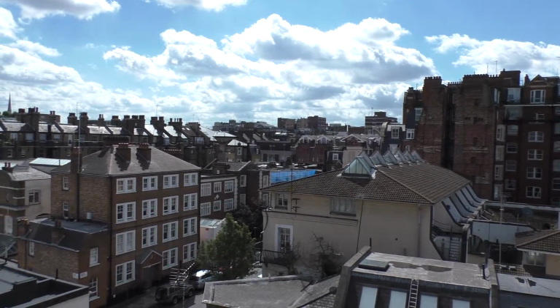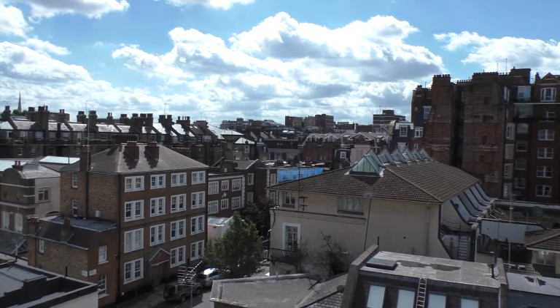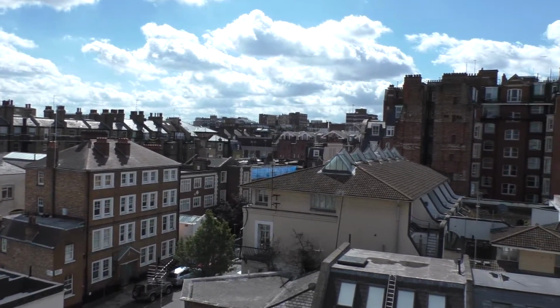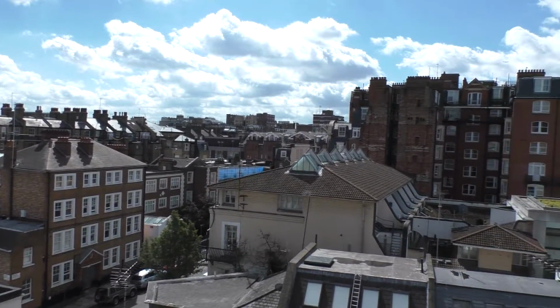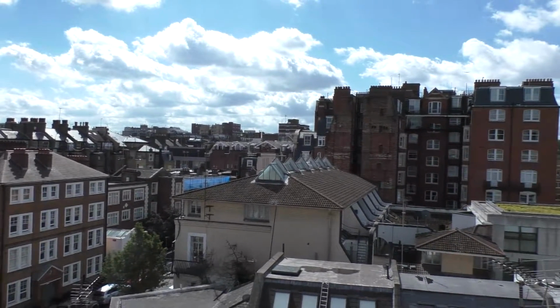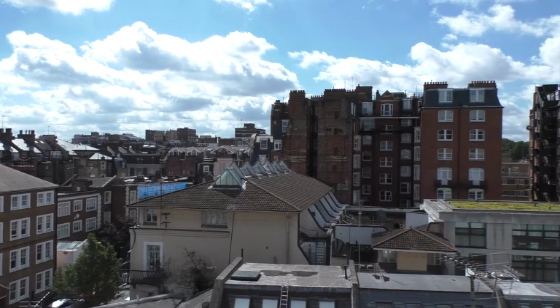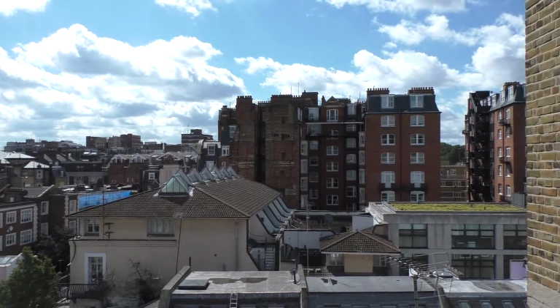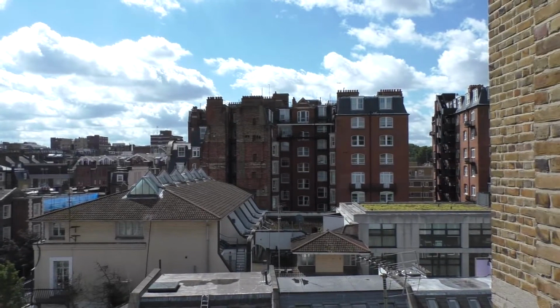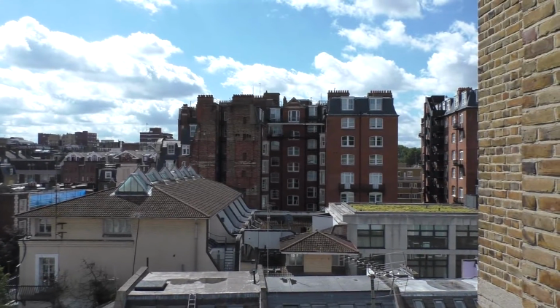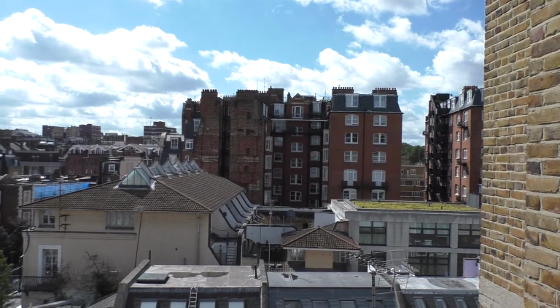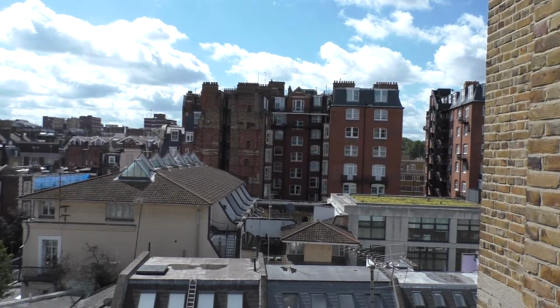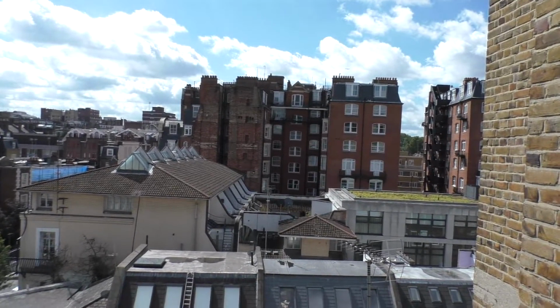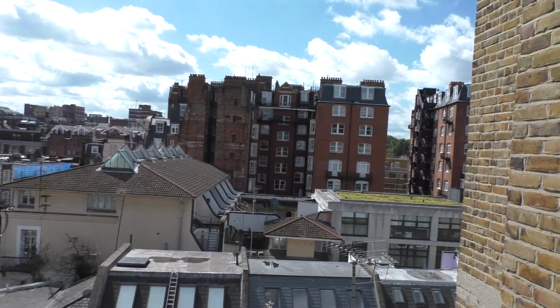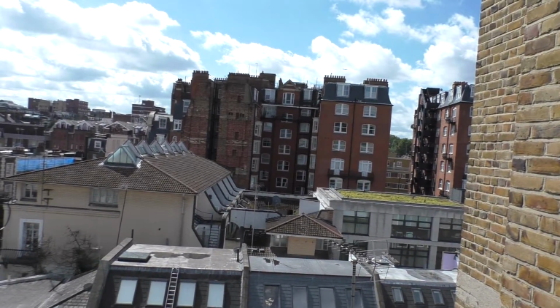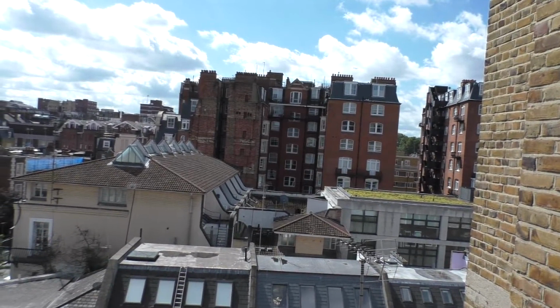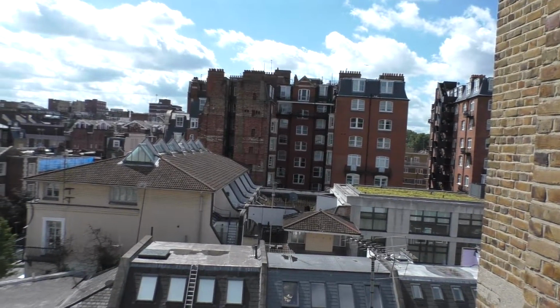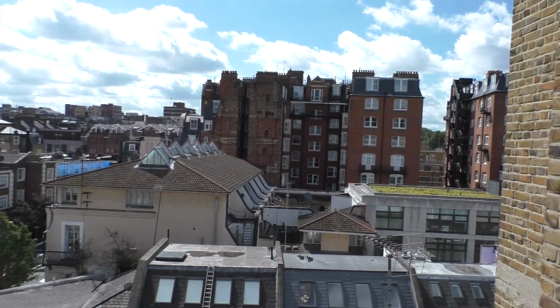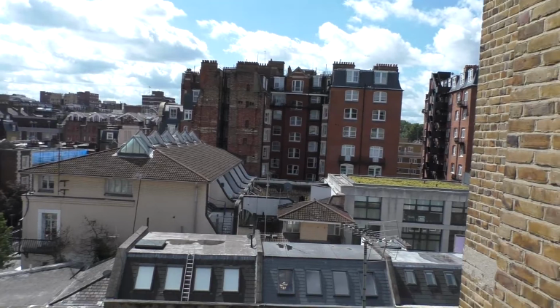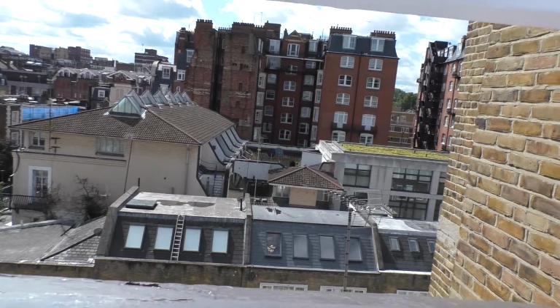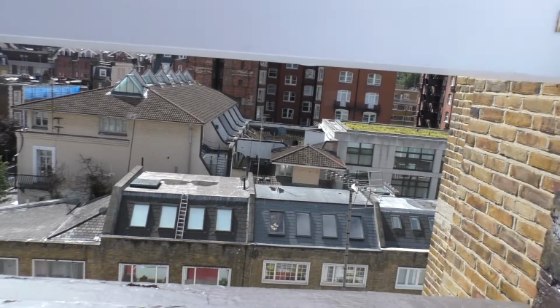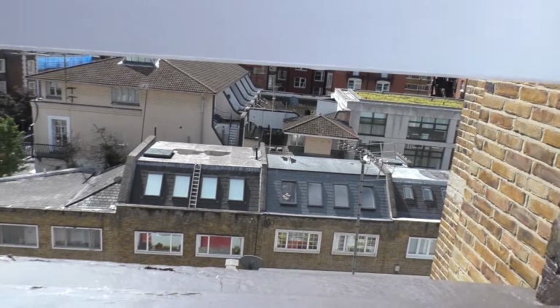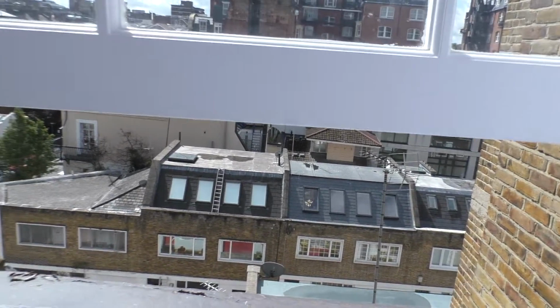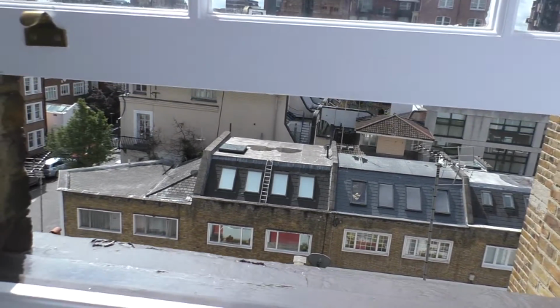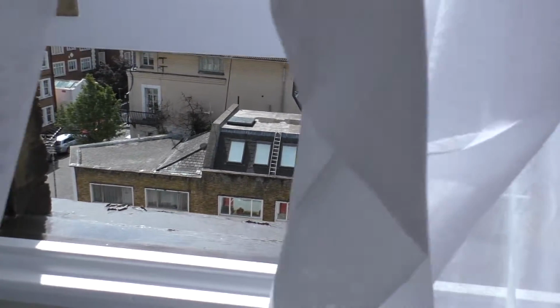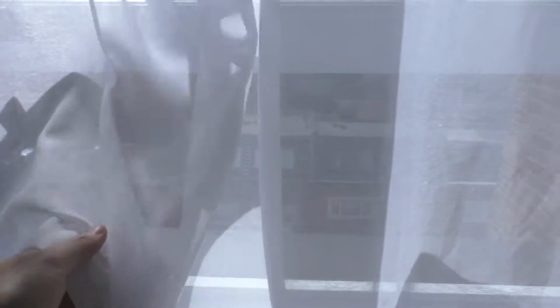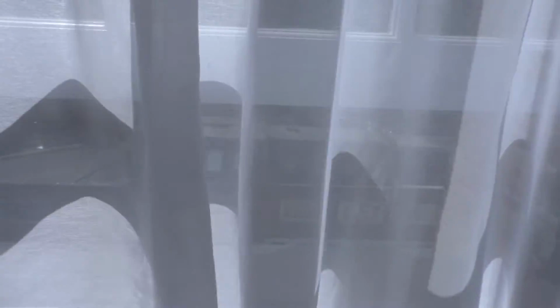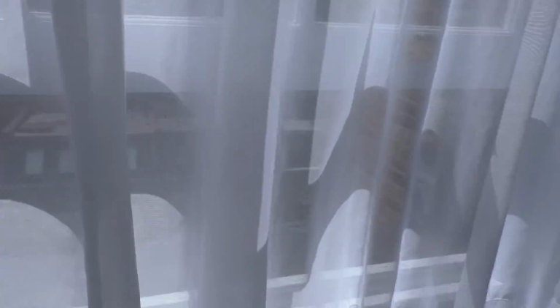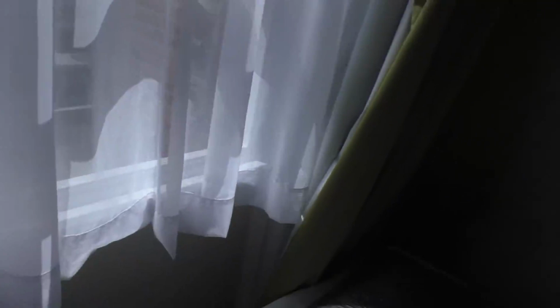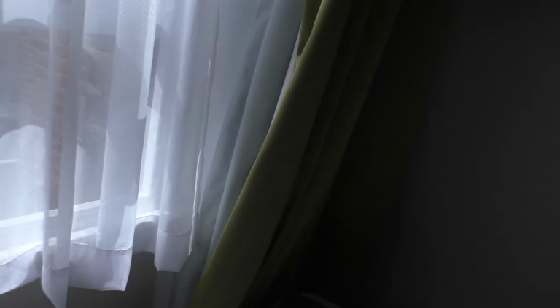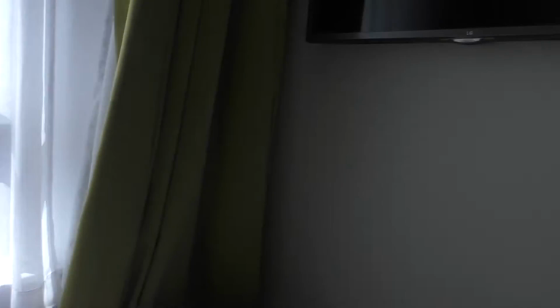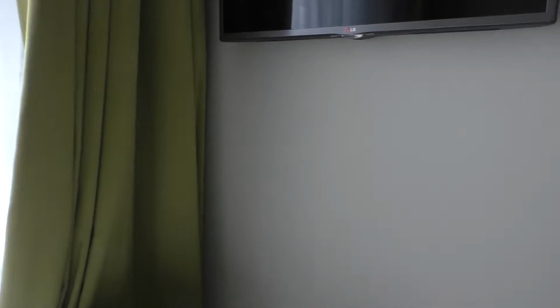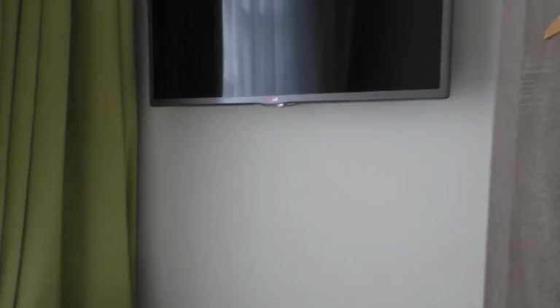Take a look at that skyline. We're in London and I'm staying at the Phoenix Hotel, which is in the neighborhood called Bayswater.